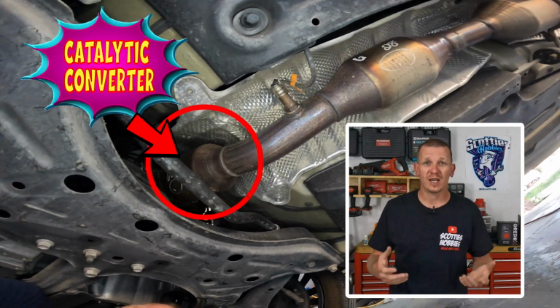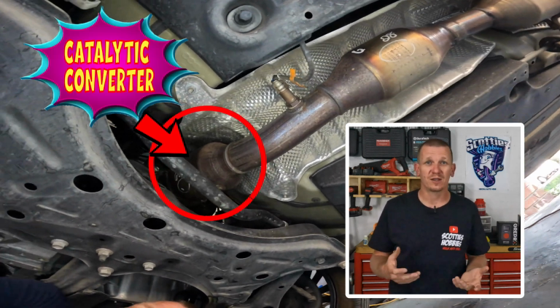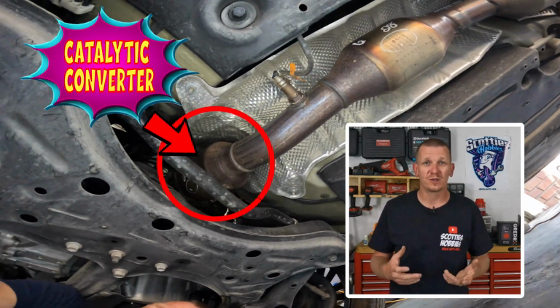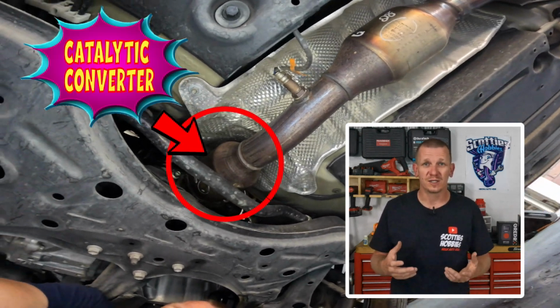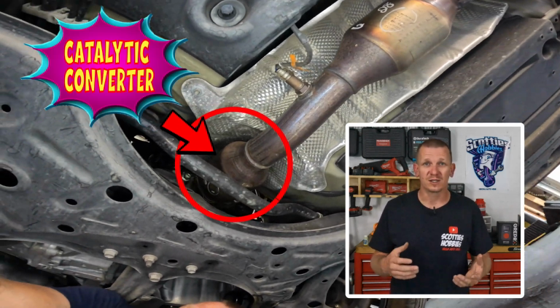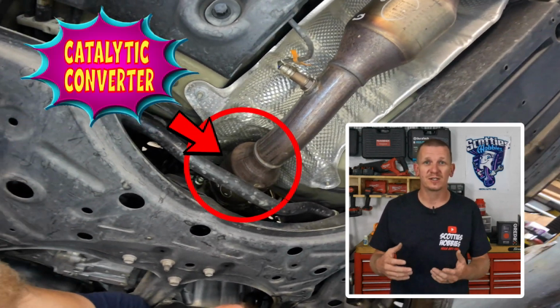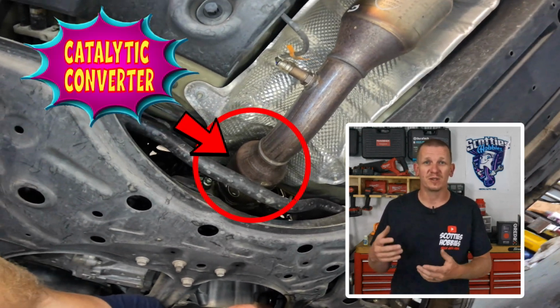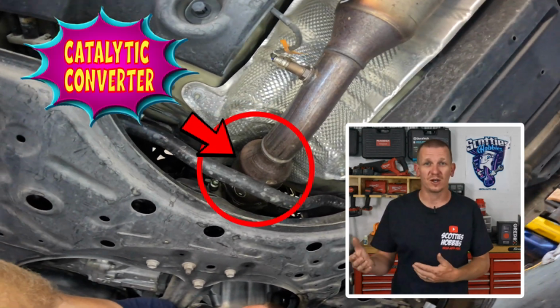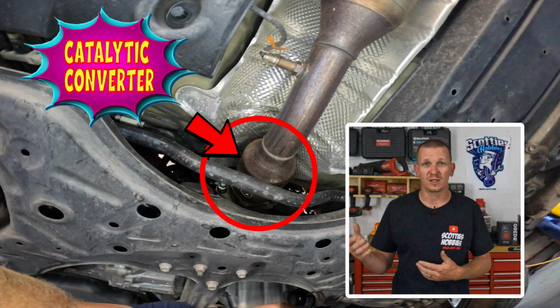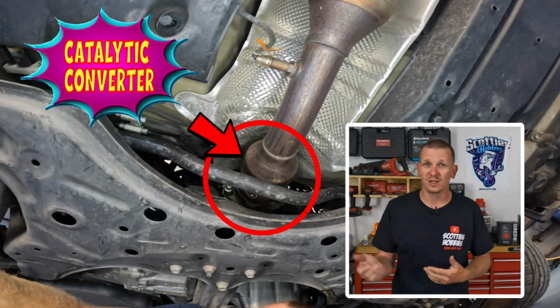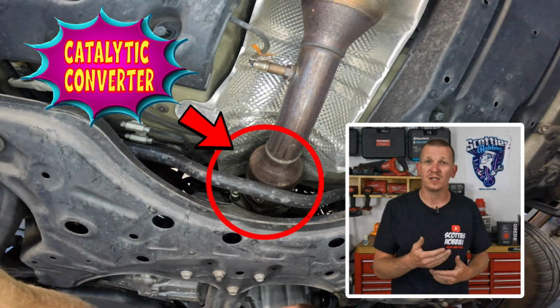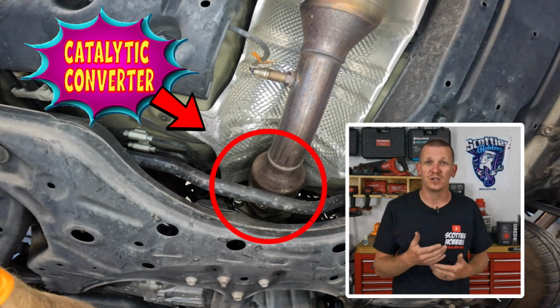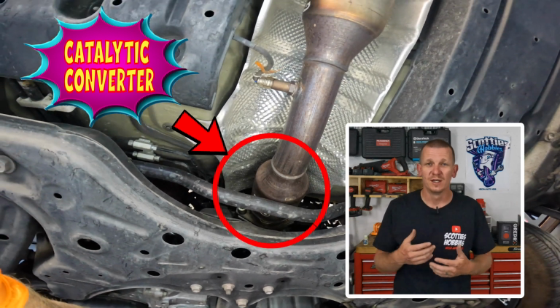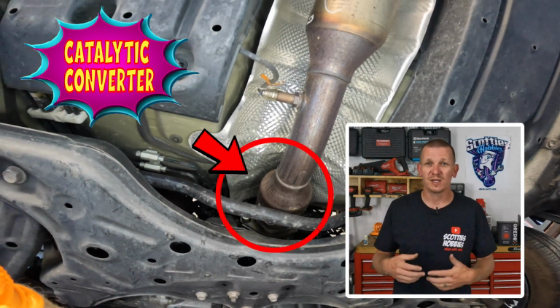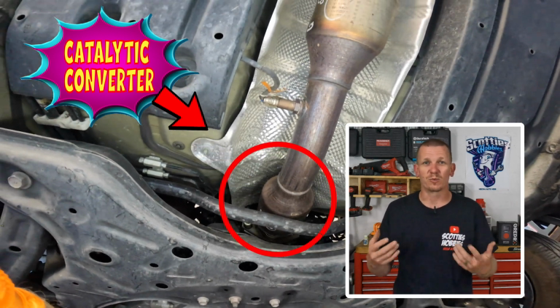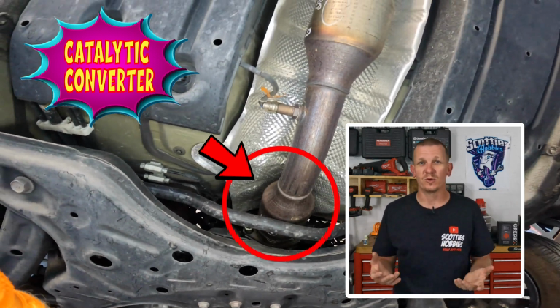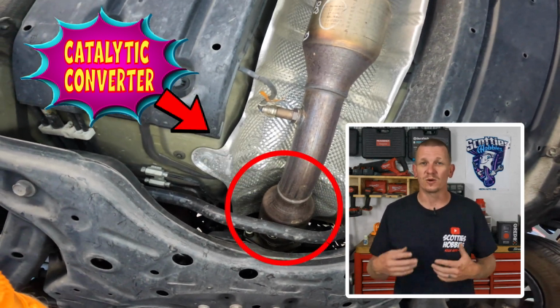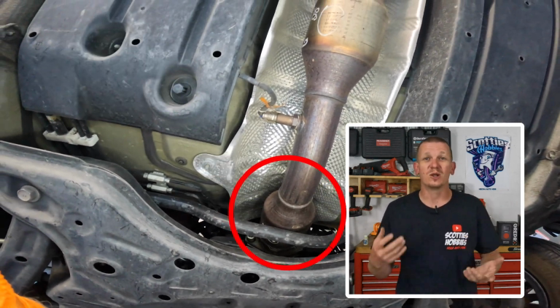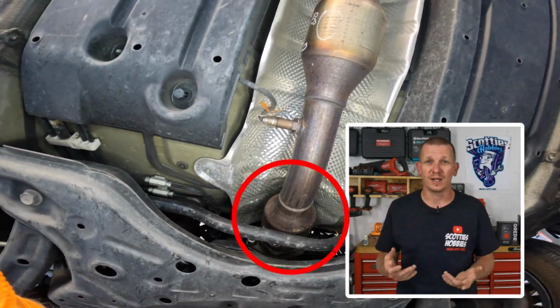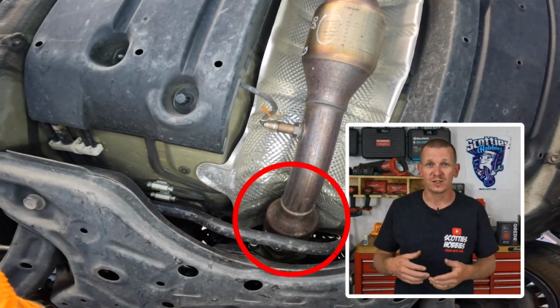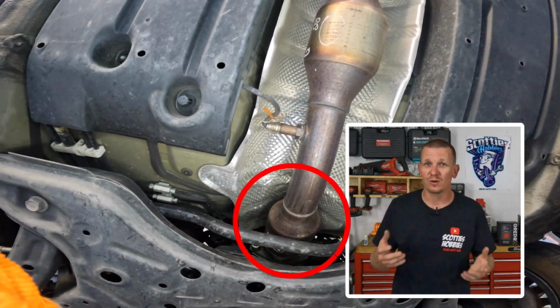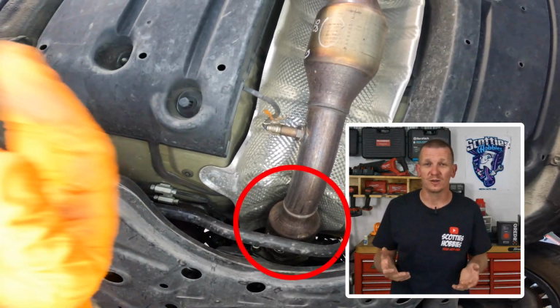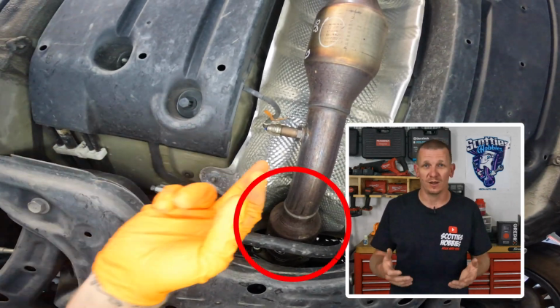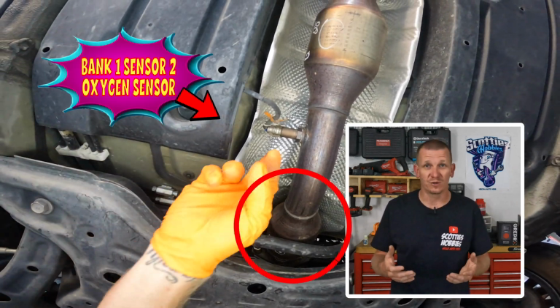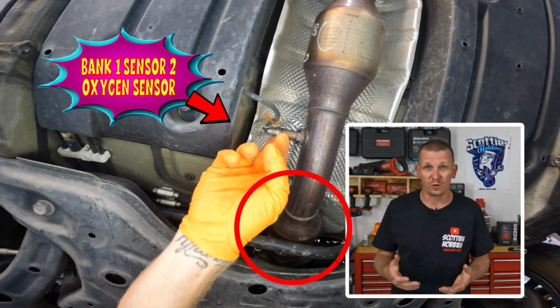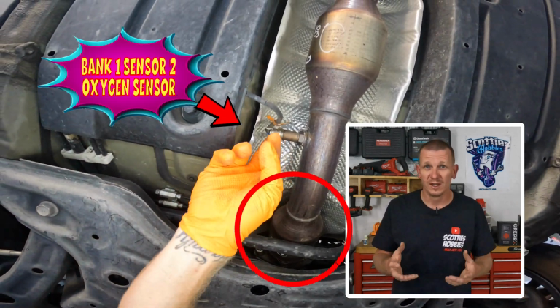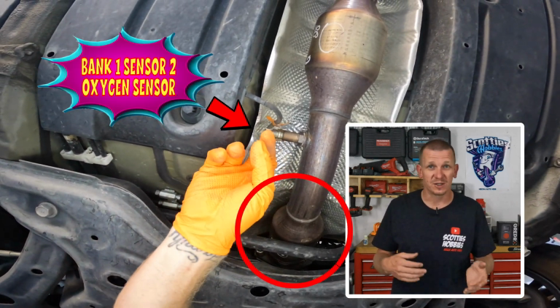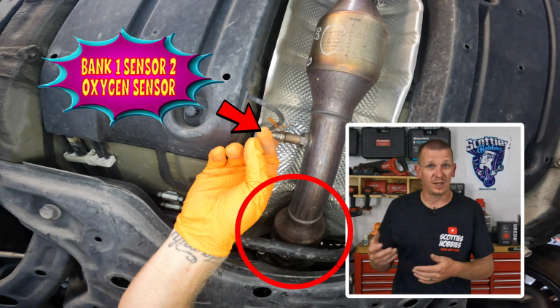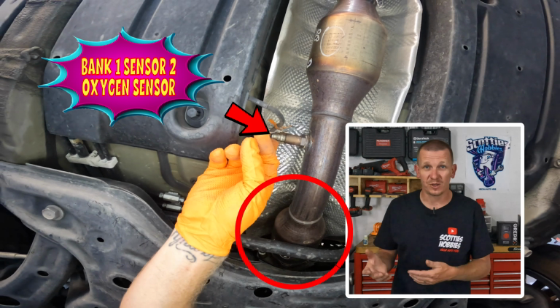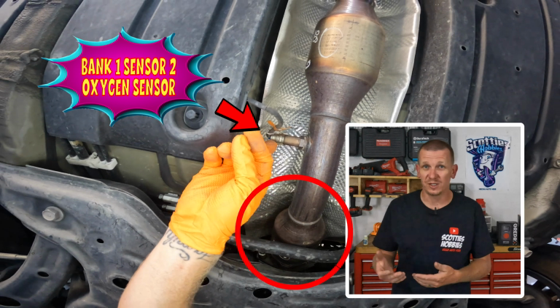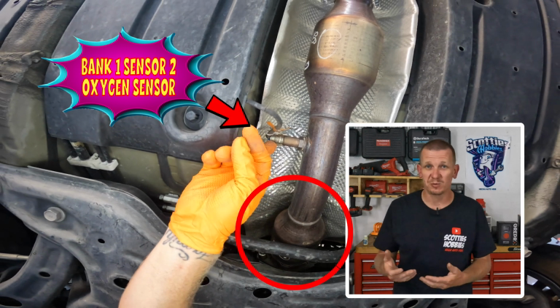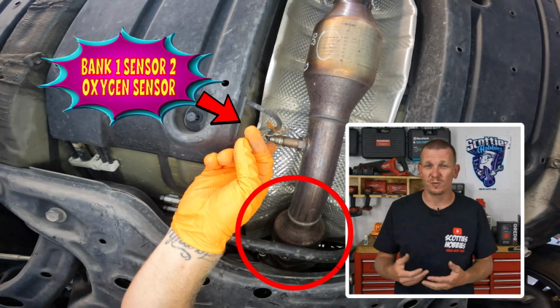What the catalytic converter does is clean up the exhaust that's leaving the engine to make it breathable, clean air. That's all it's on the vehicle for. It doesn't increase or decrease performance.